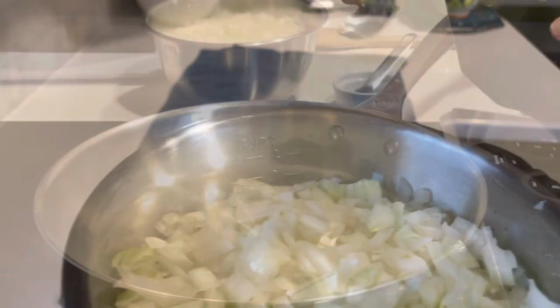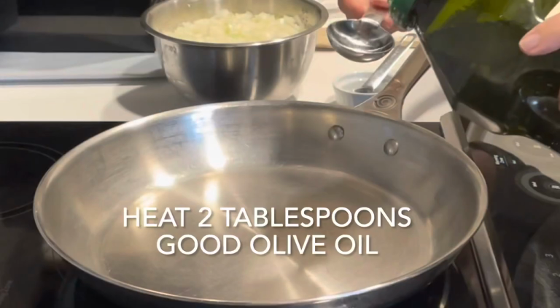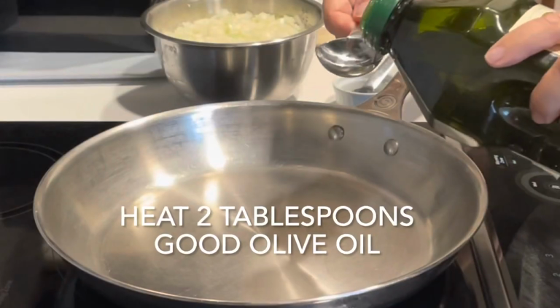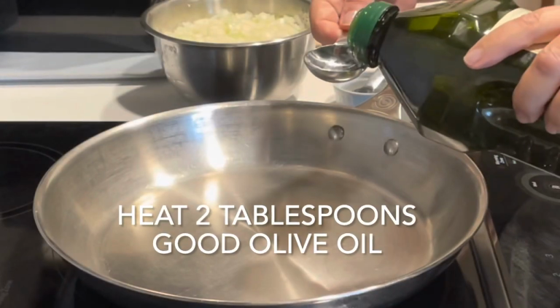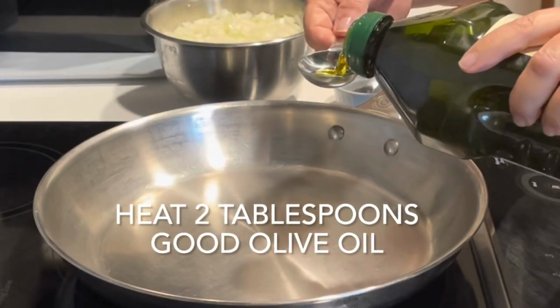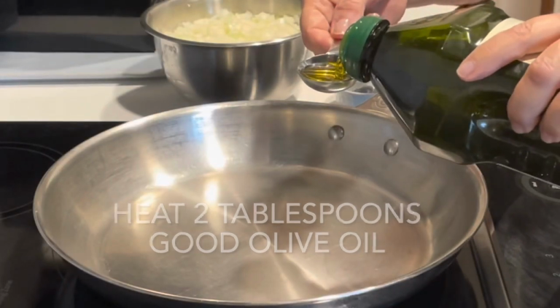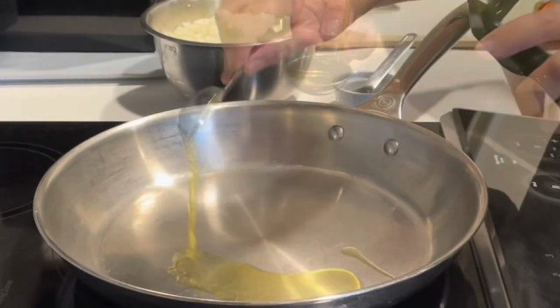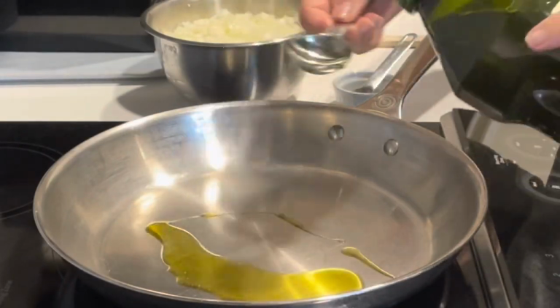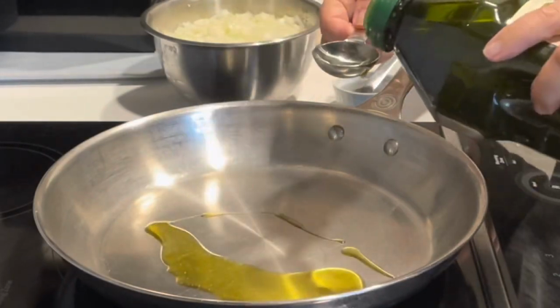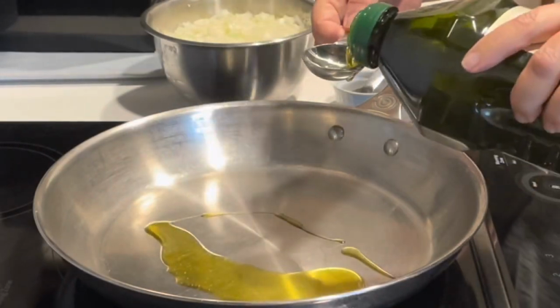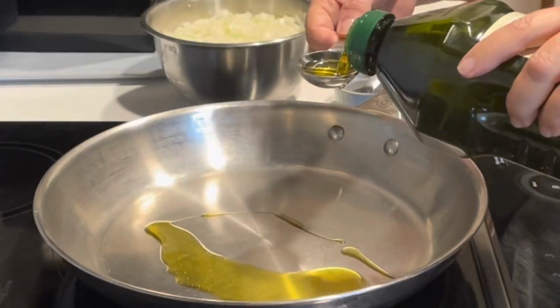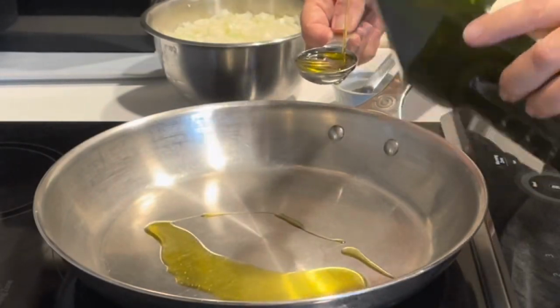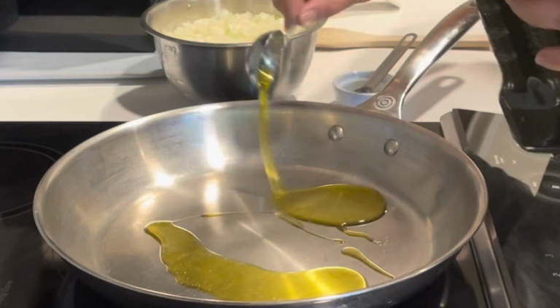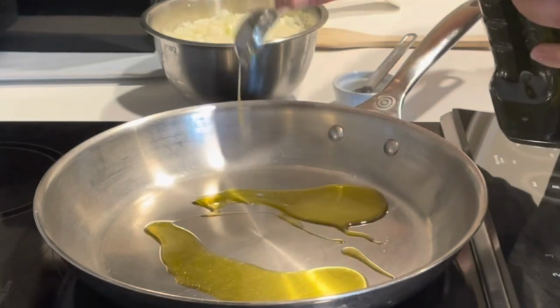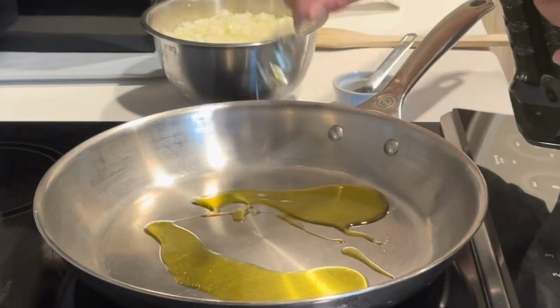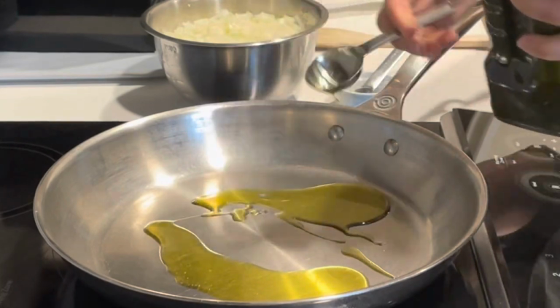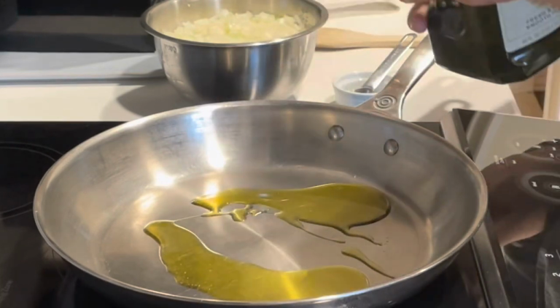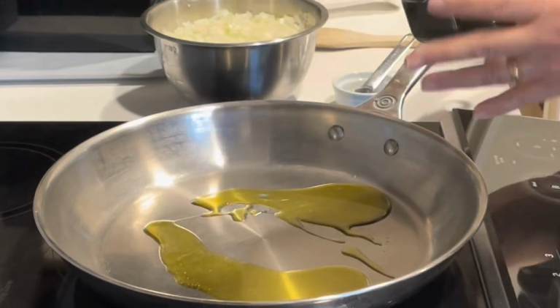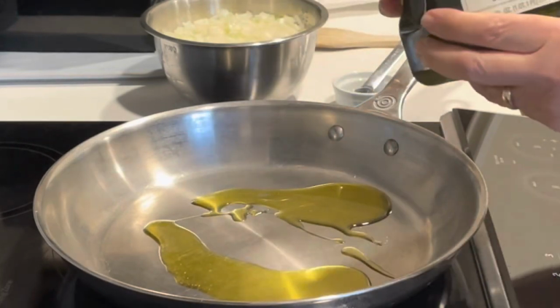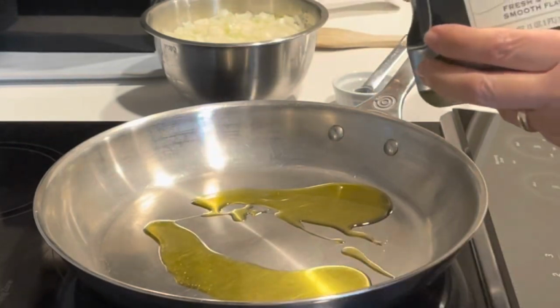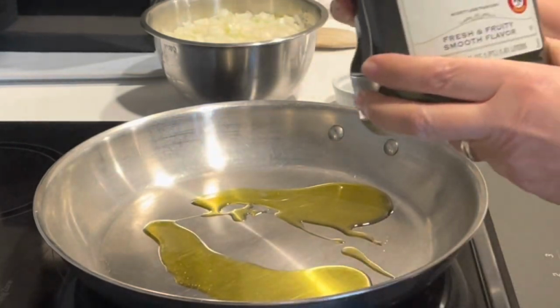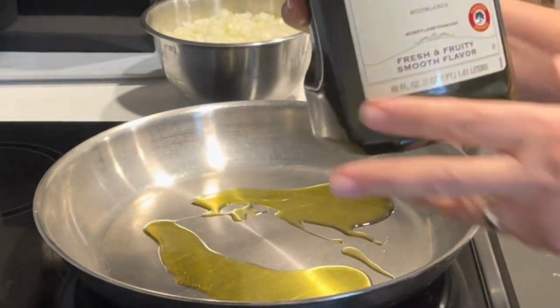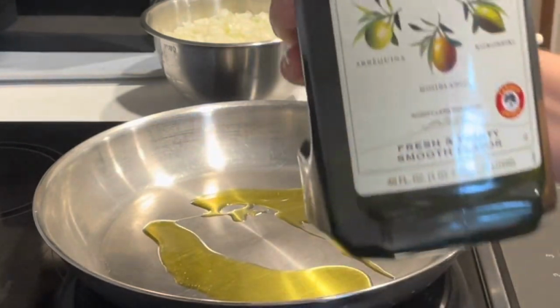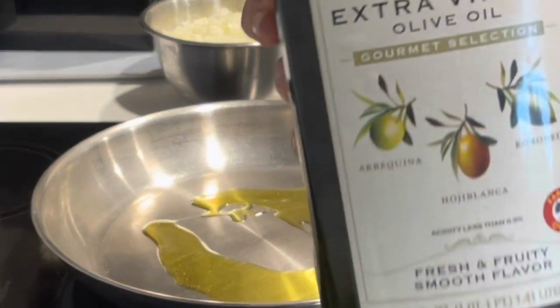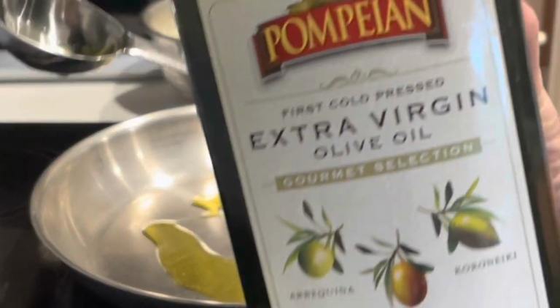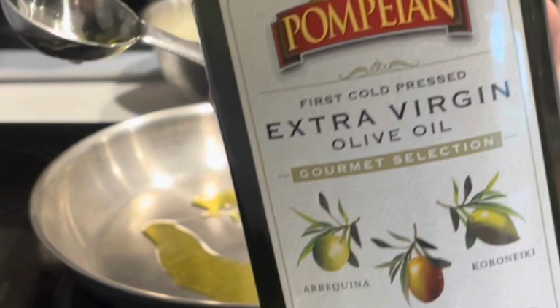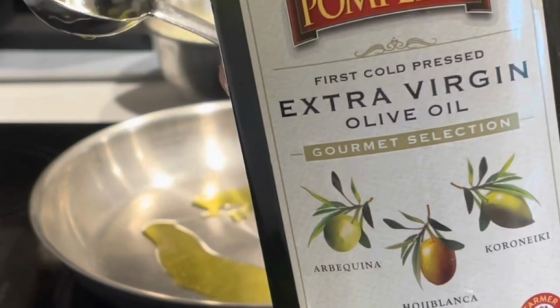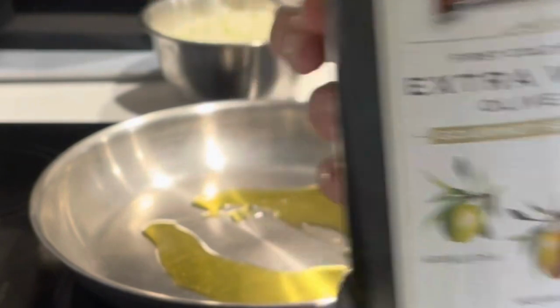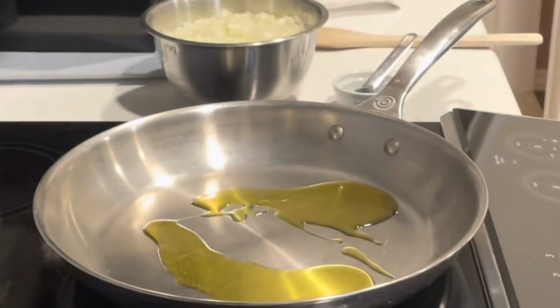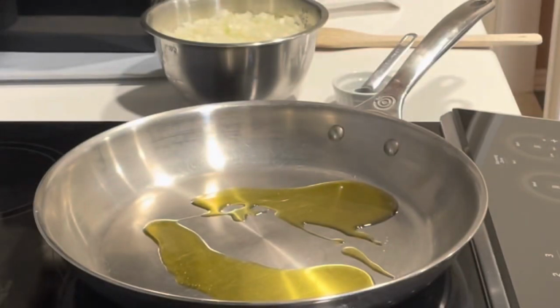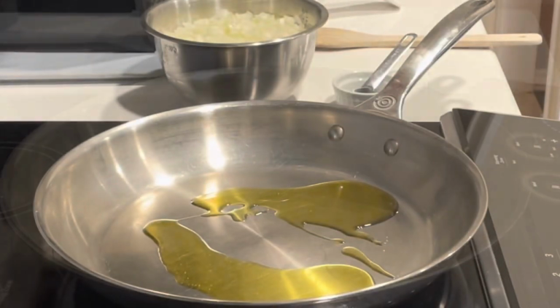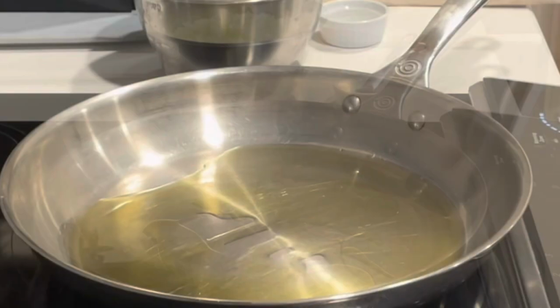When you've finished dicing your onions, place two tablespoons of good olive oil in a pan and sauté the onions until they are translucent. This should take about 15 to 20 minutes.